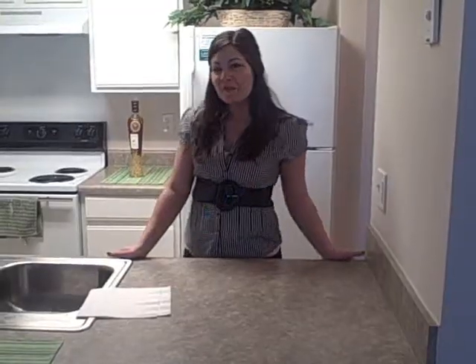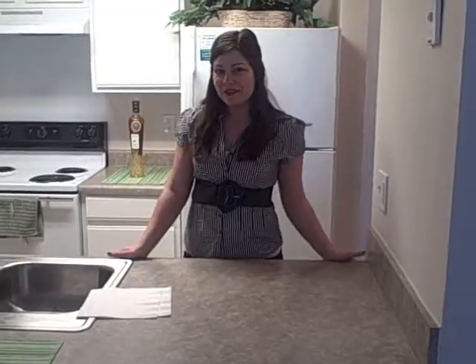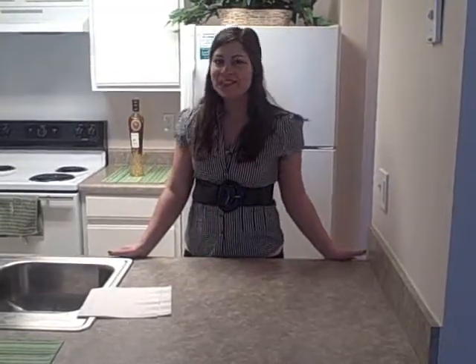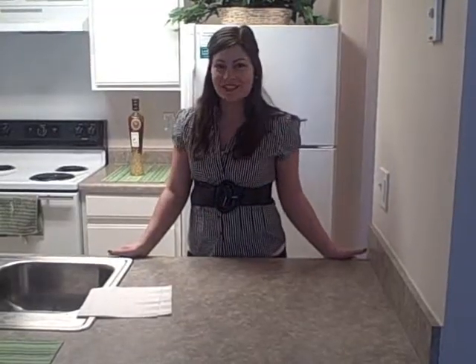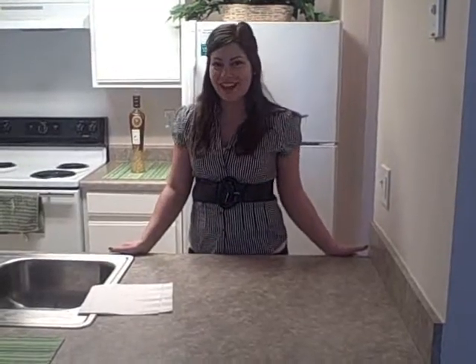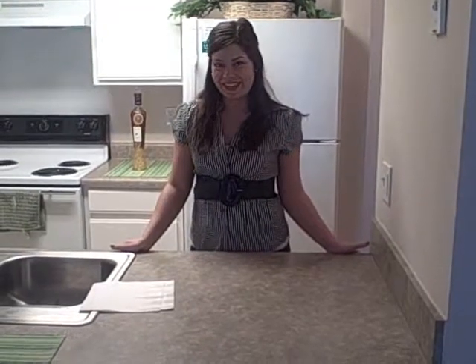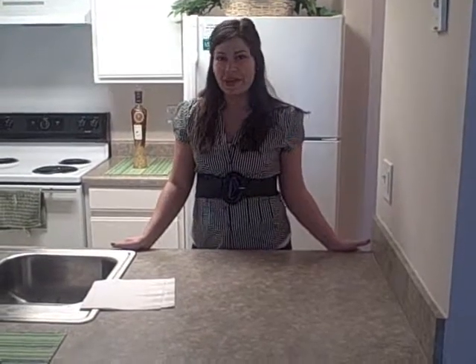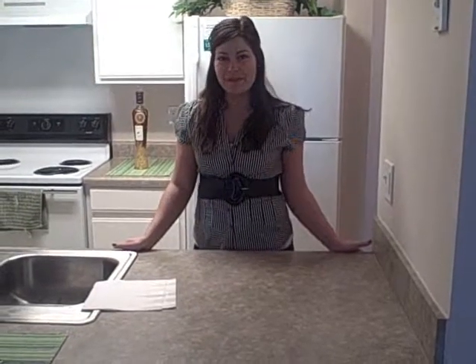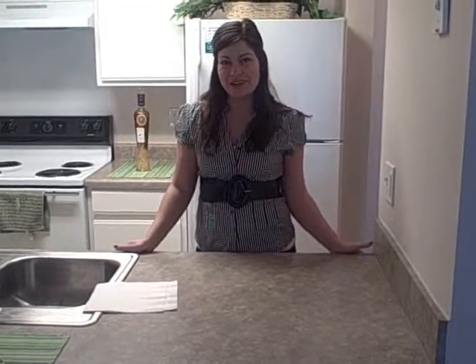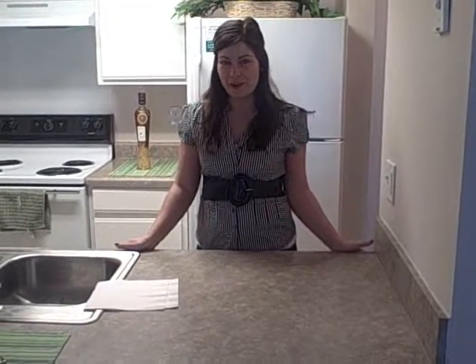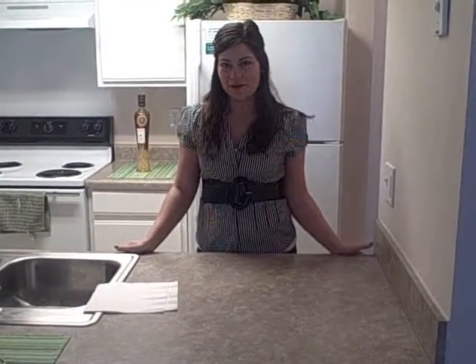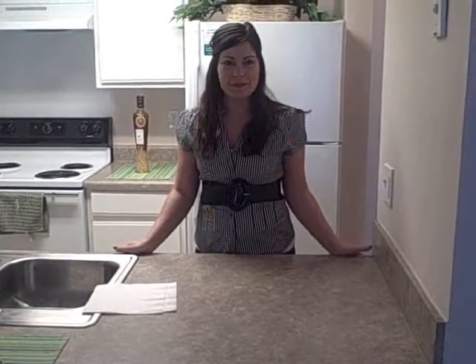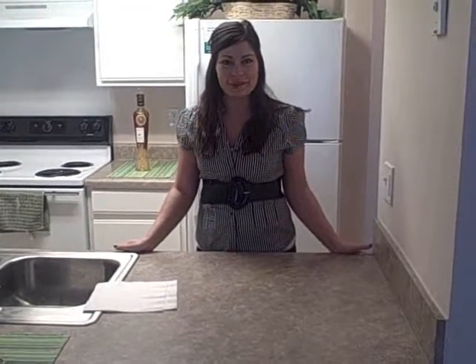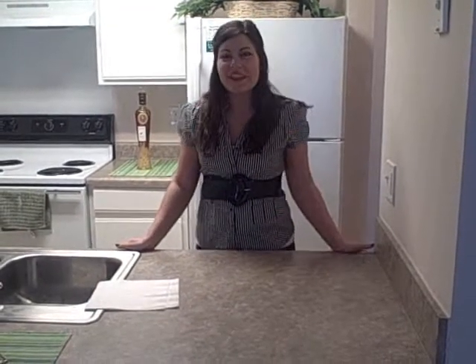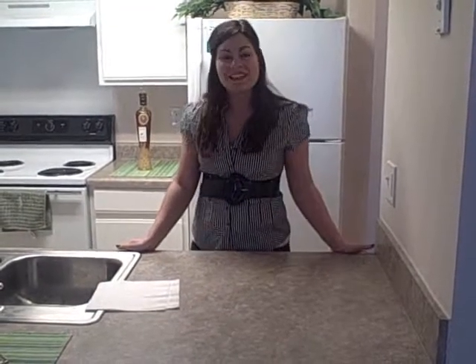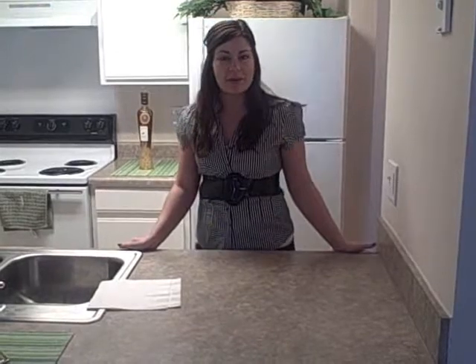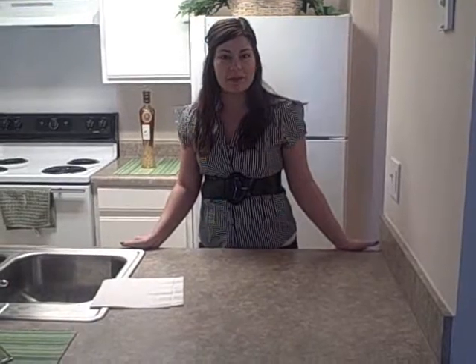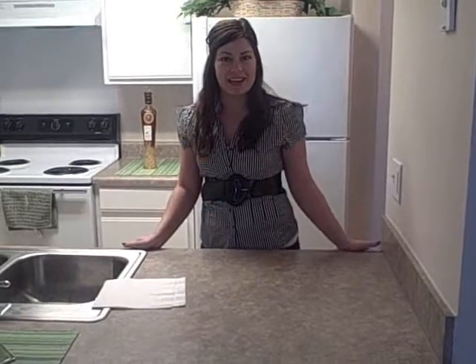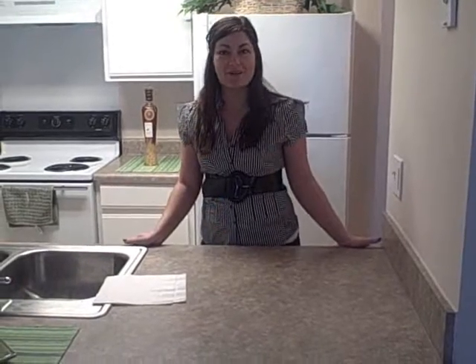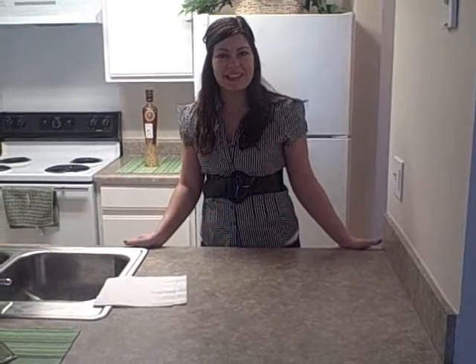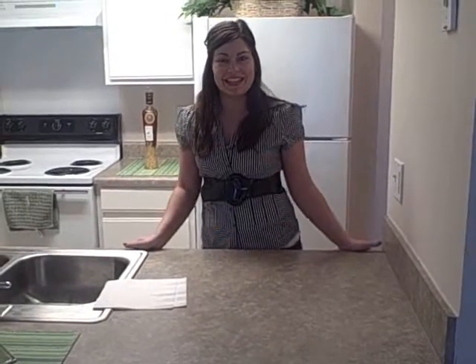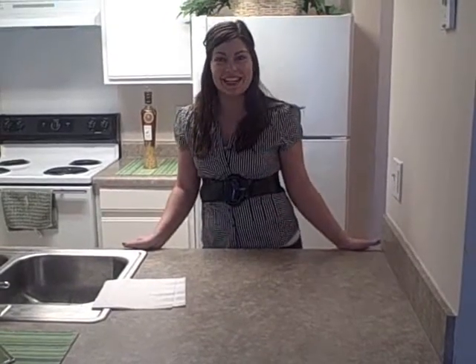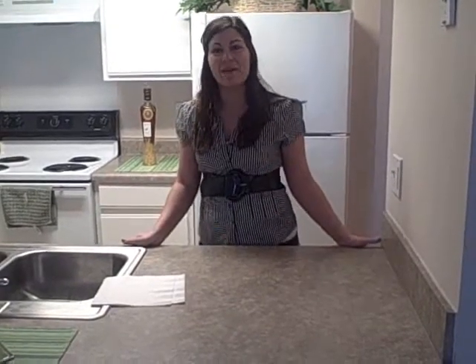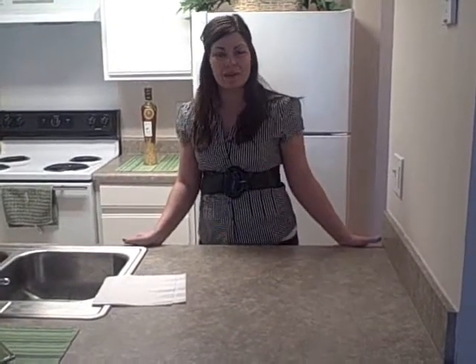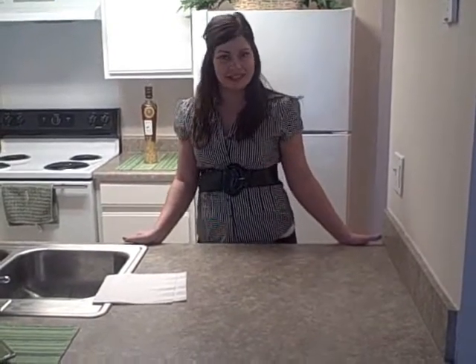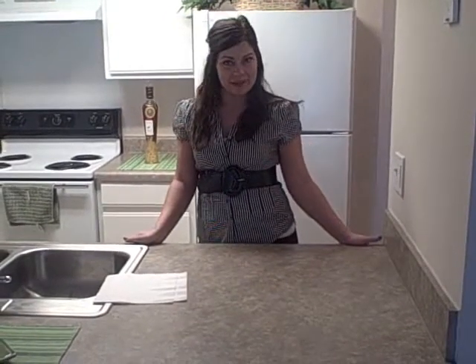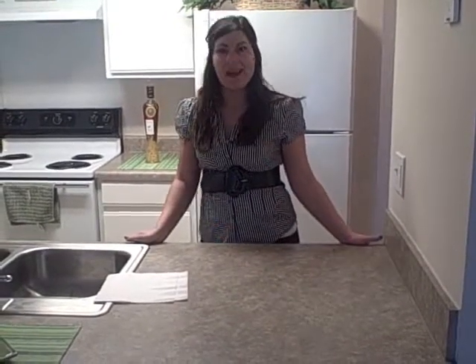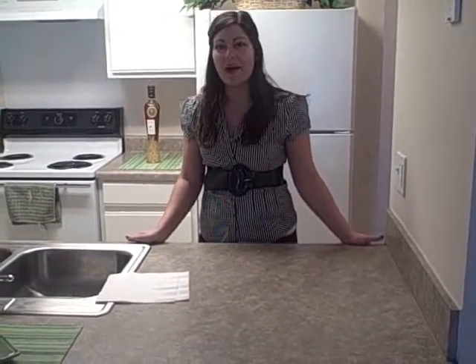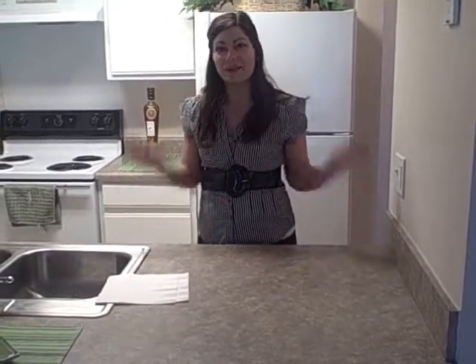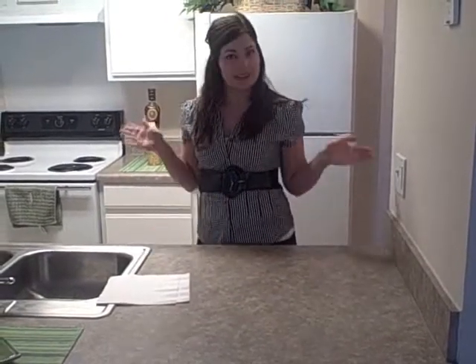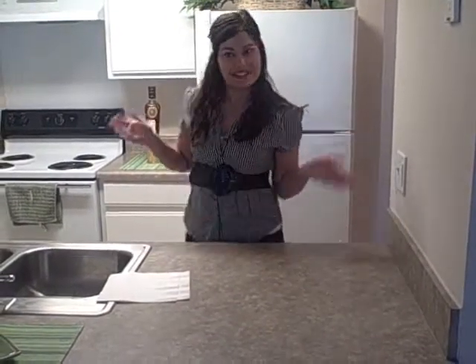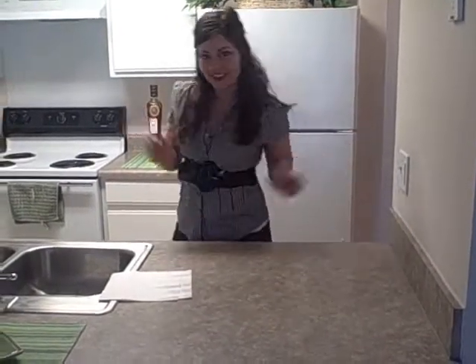Welcome to Just Try This with me, your host, Mookie. Today we're going to be making a really easy guacamole dip. So let's get started.